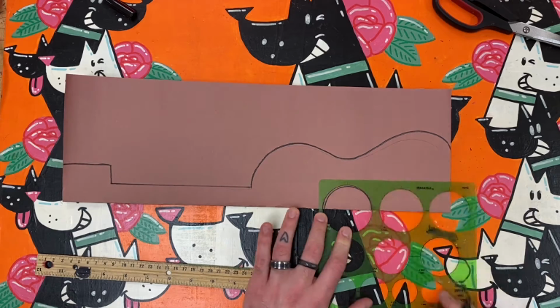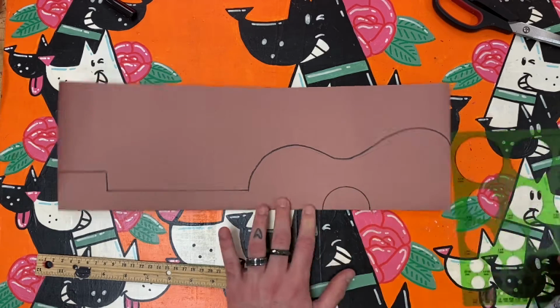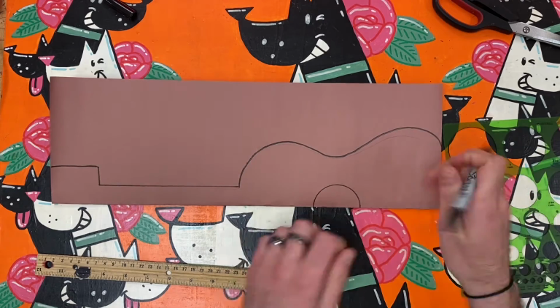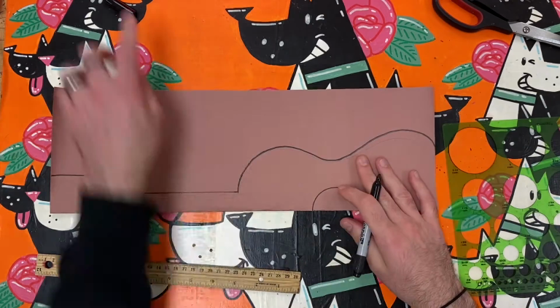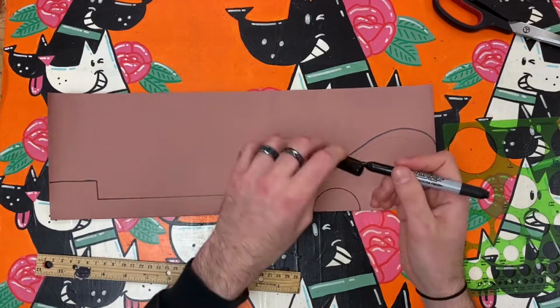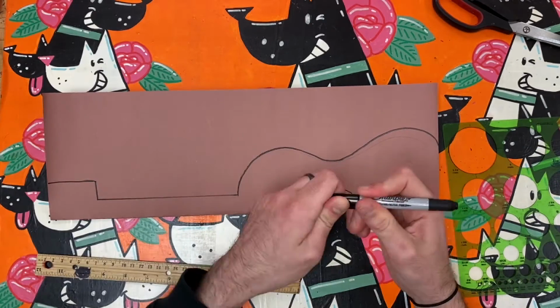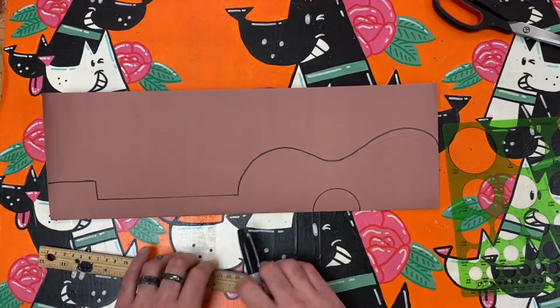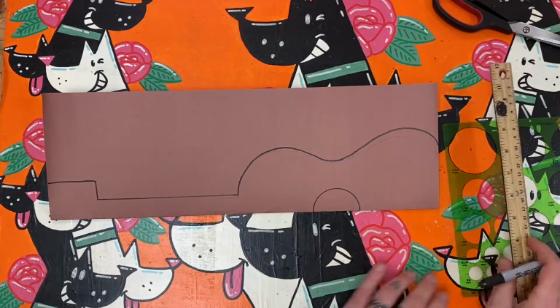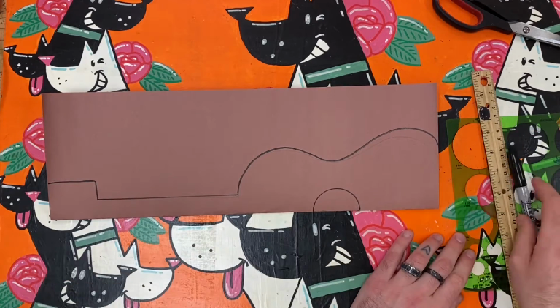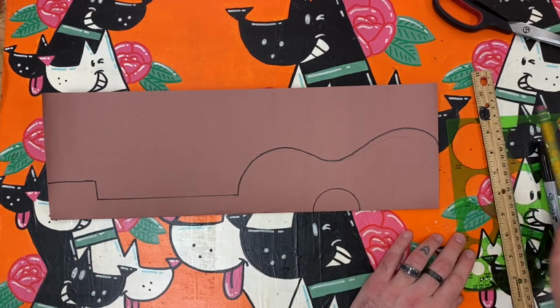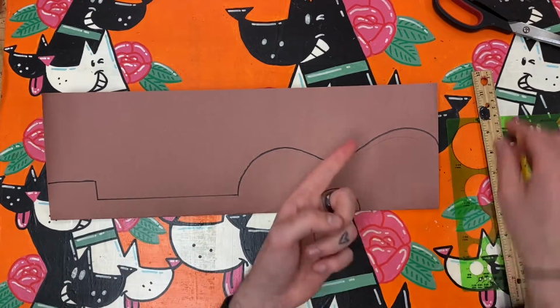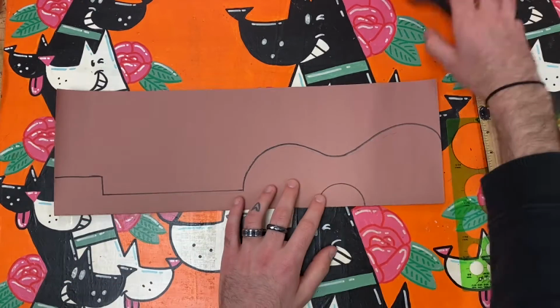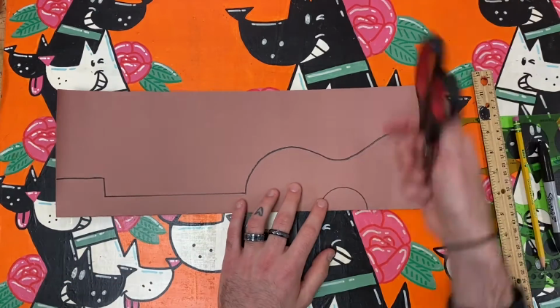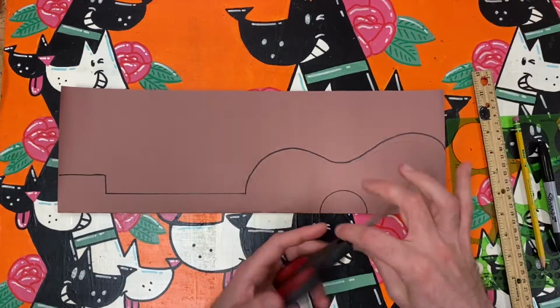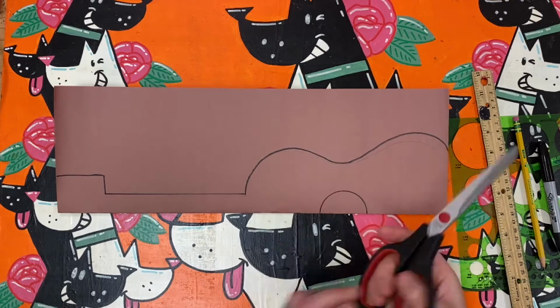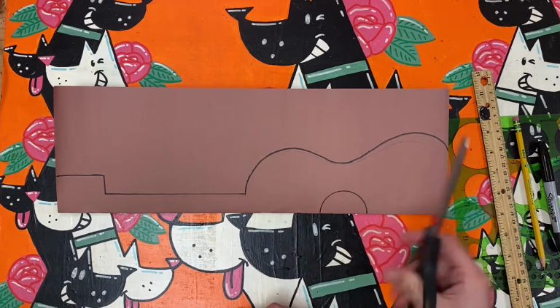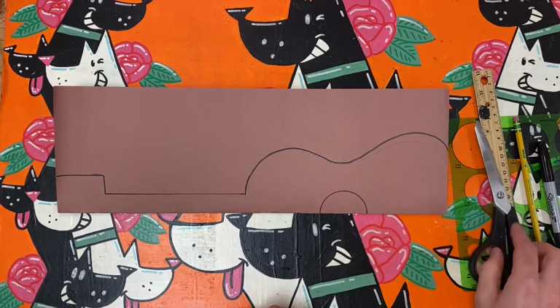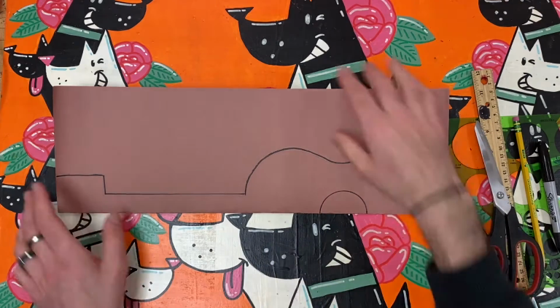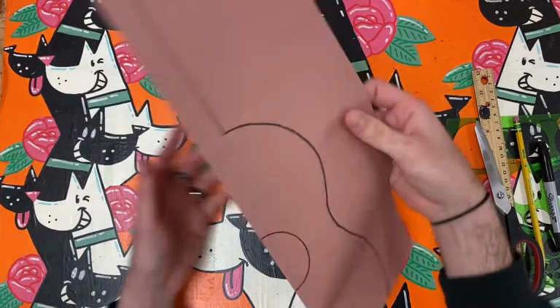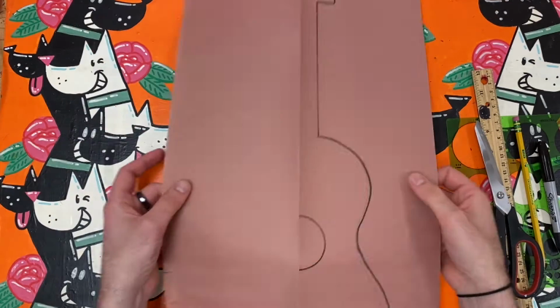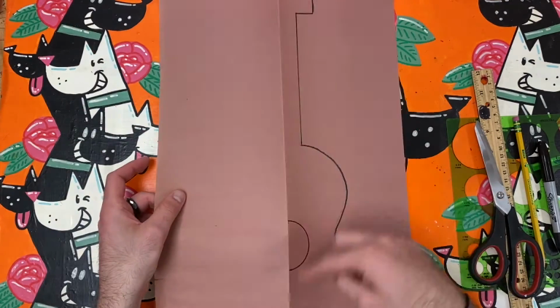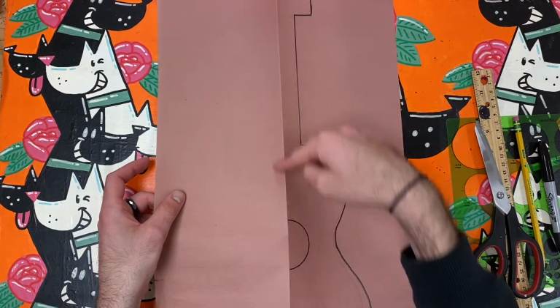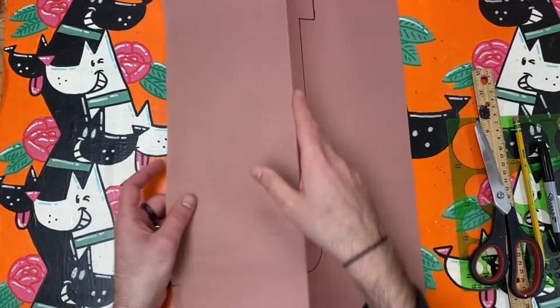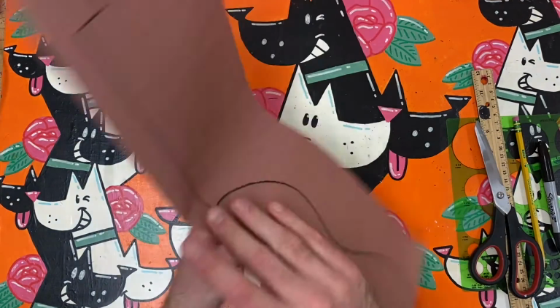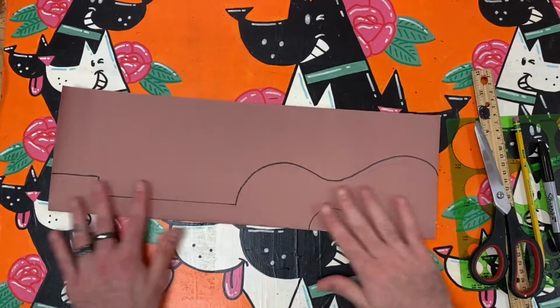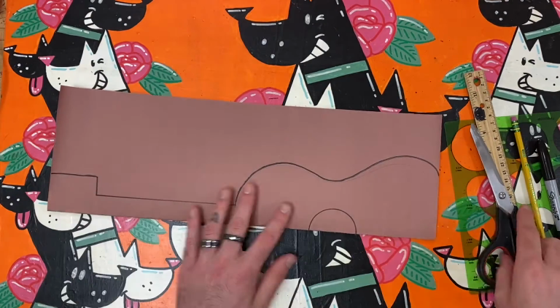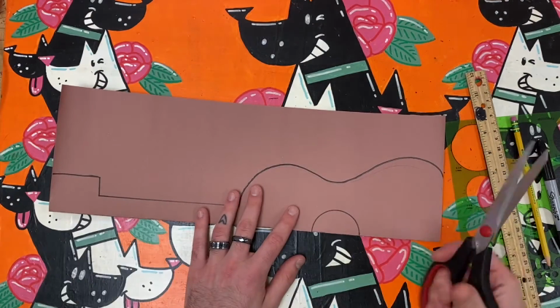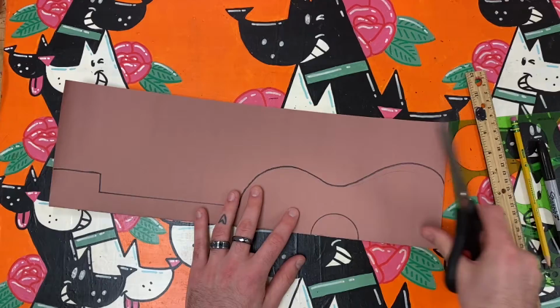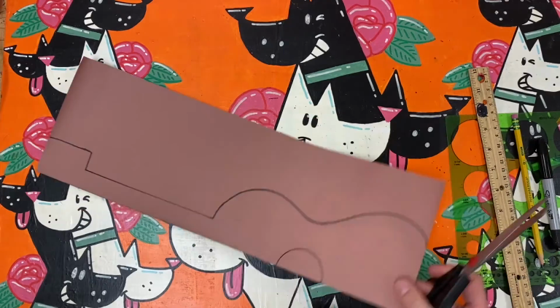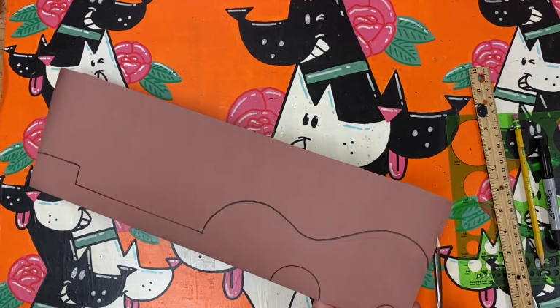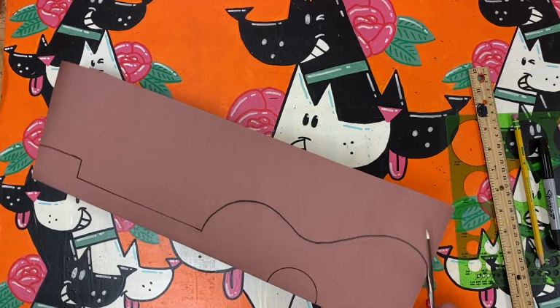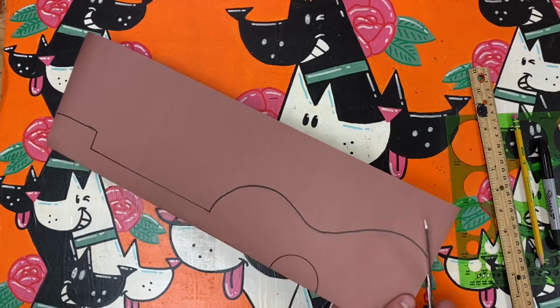Lastly I trace a half circle in the body of the ukulele for the hole of the instrument. After I am happy with my half drawn ukulele, I begin to cut along the lines that I have just drawn.